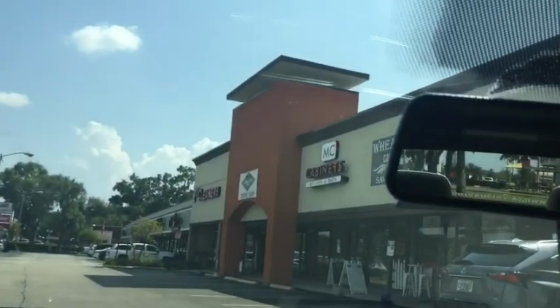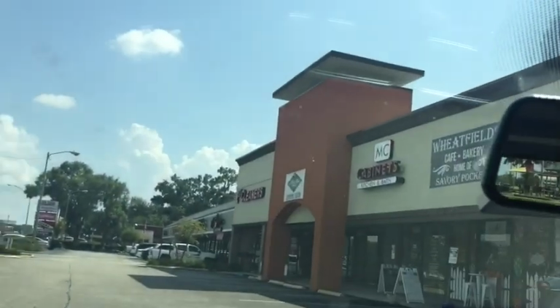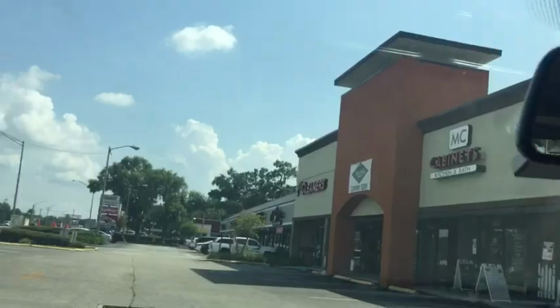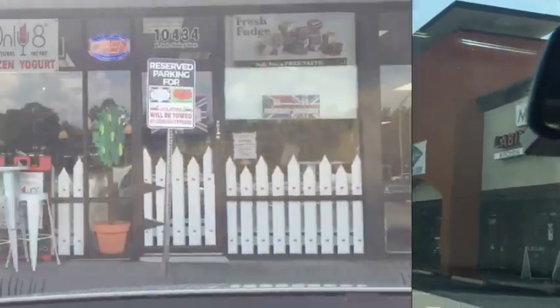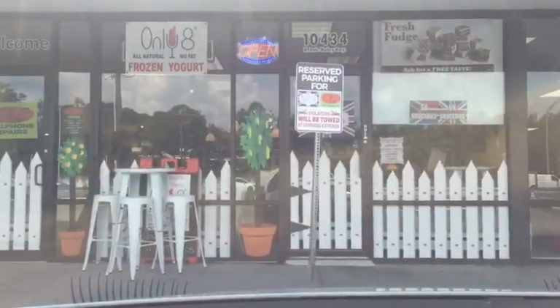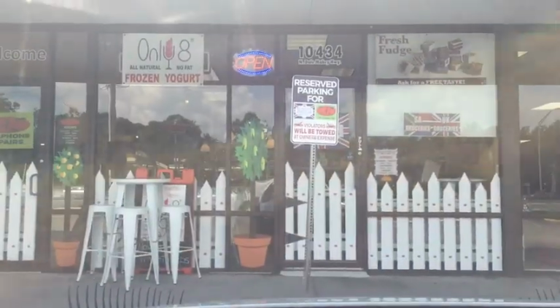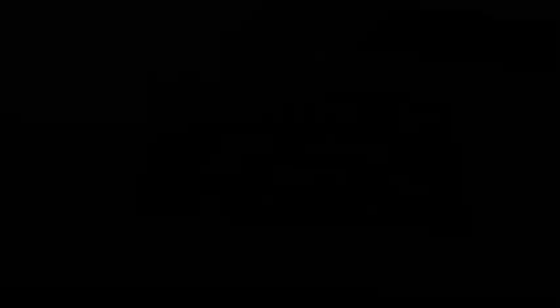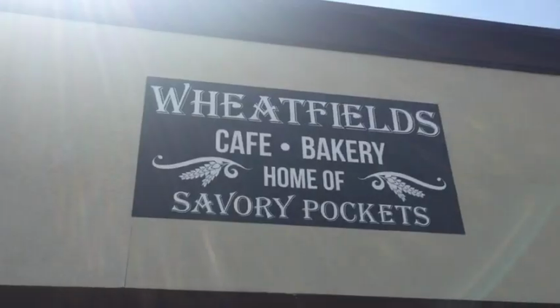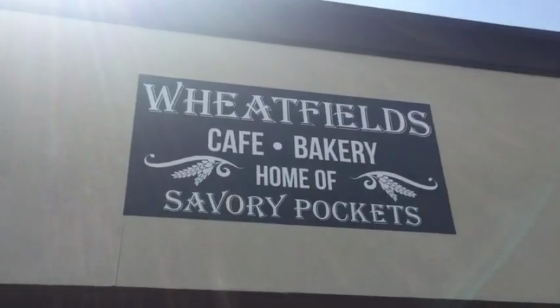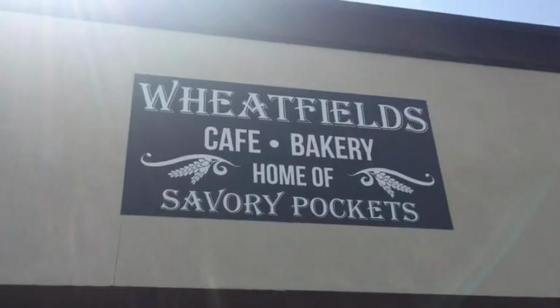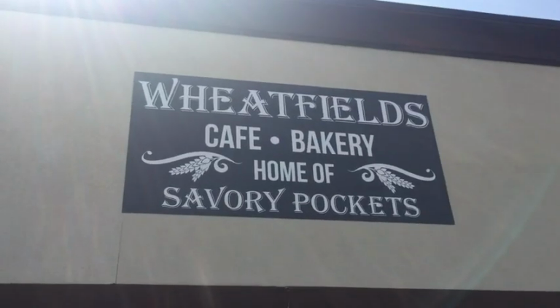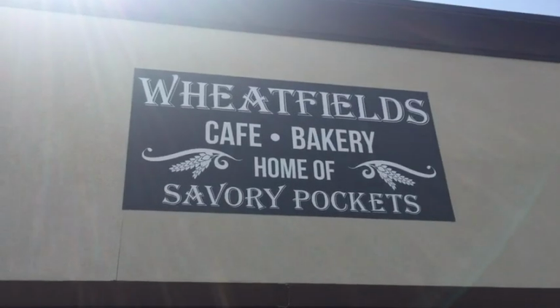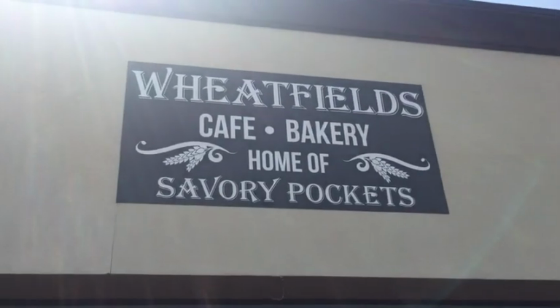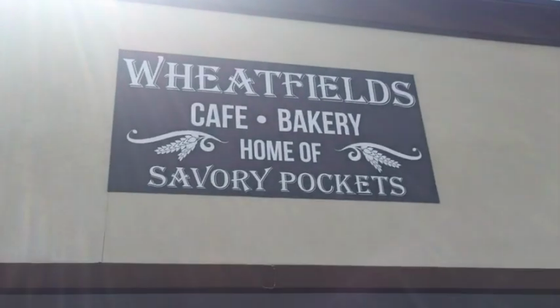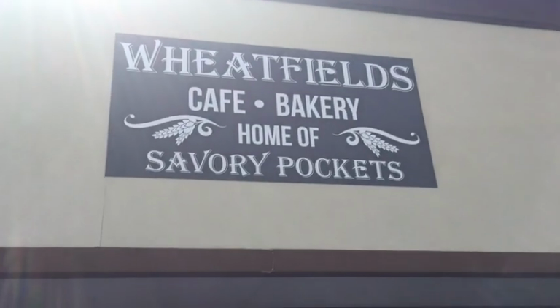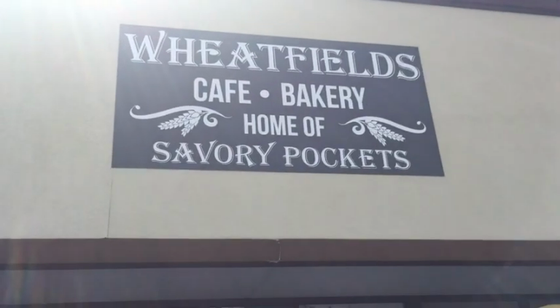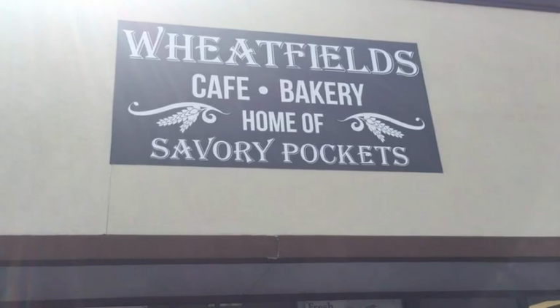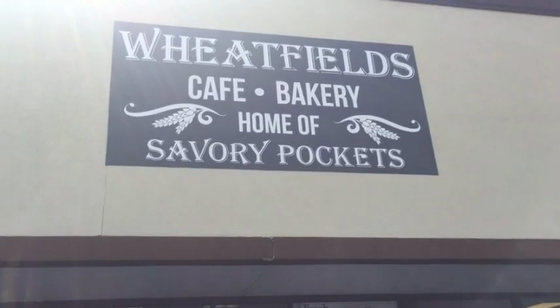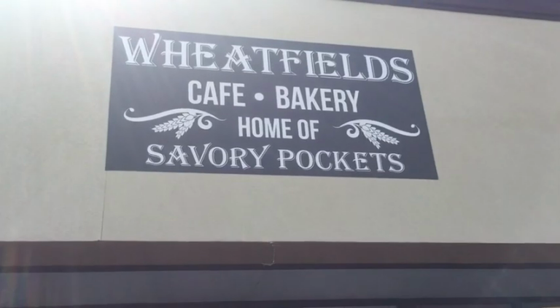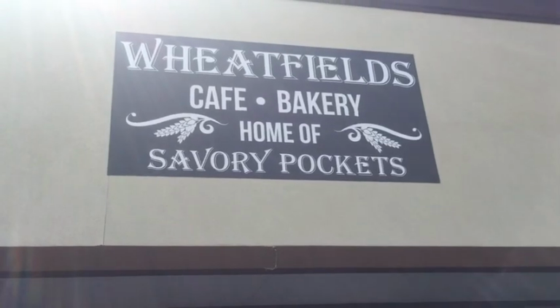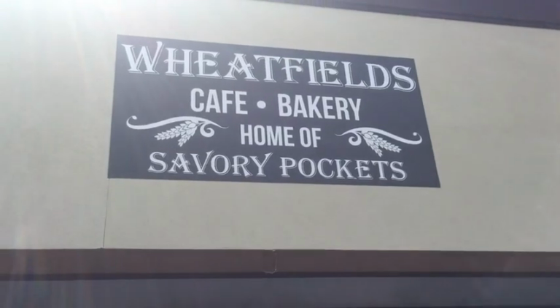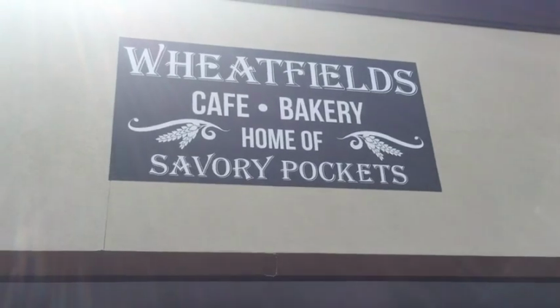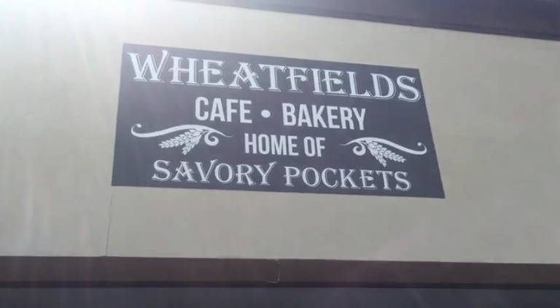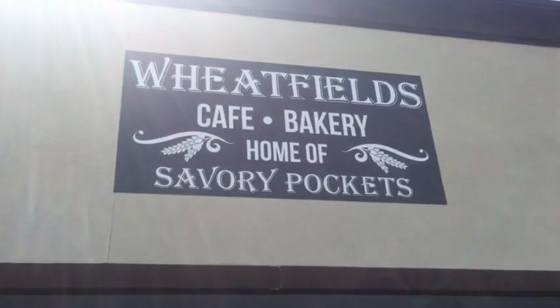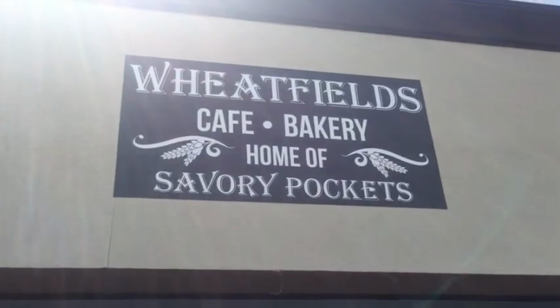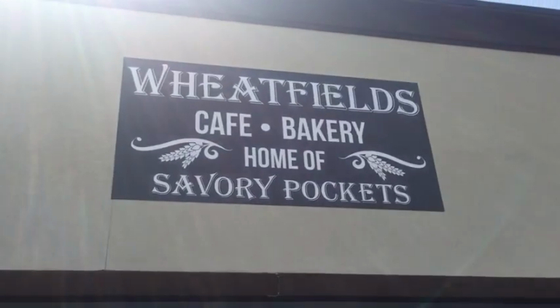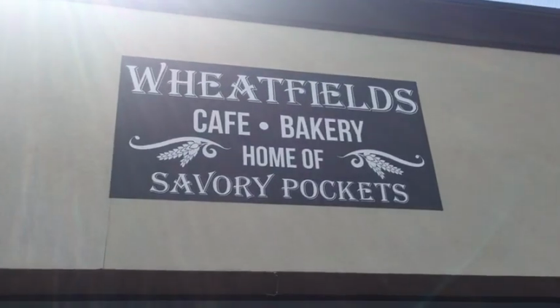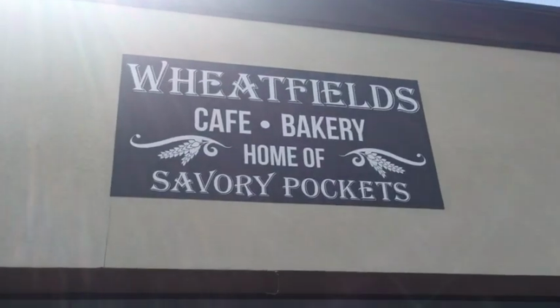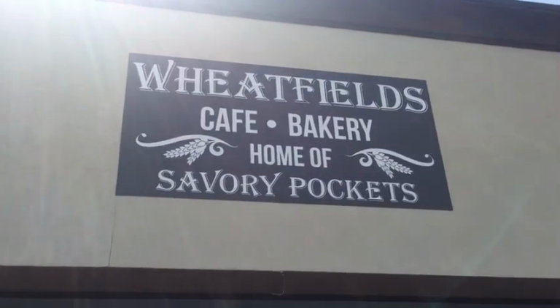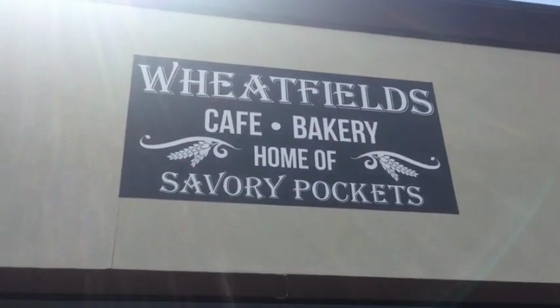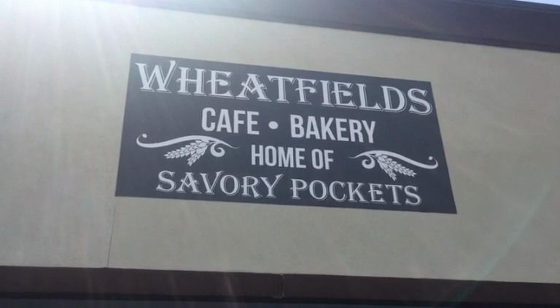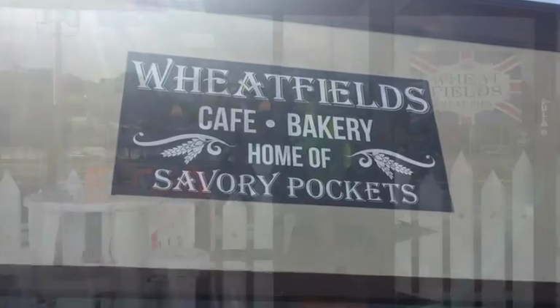There it is — I just found it! Oh, look how cute it is. Tampa people, this is the name of the place: it's Whitfield's Cafe Bakery and home of the Savory Pockets. But we are looking for the Queen Victoria cake.